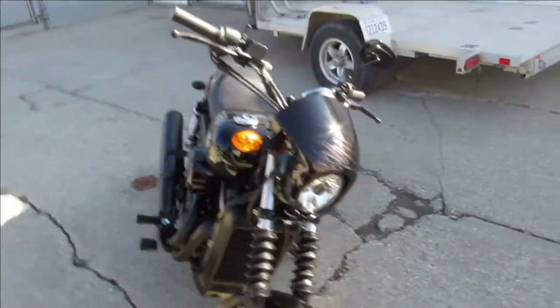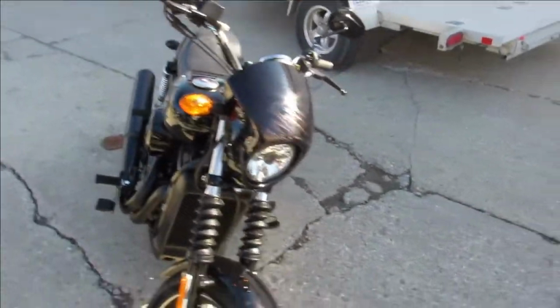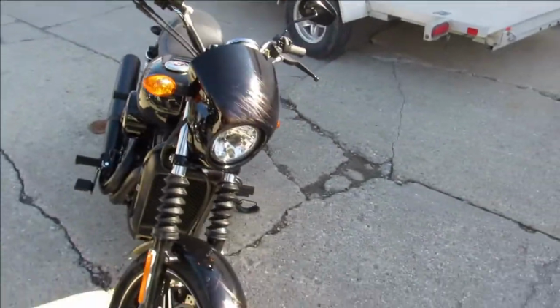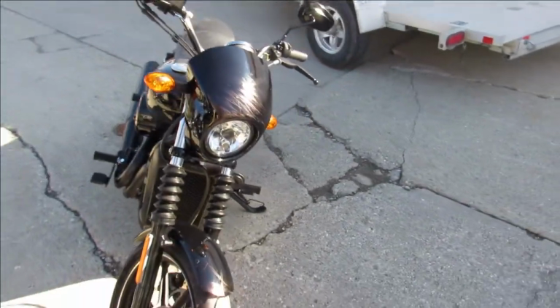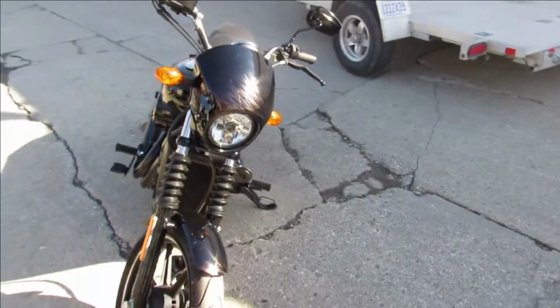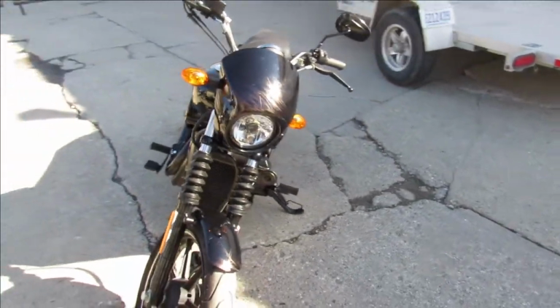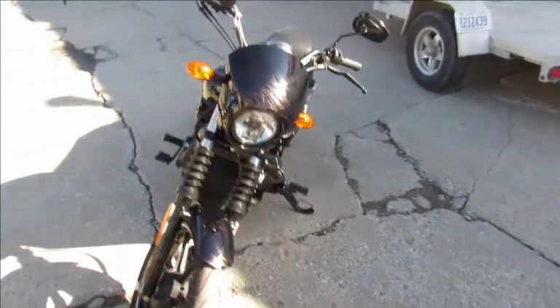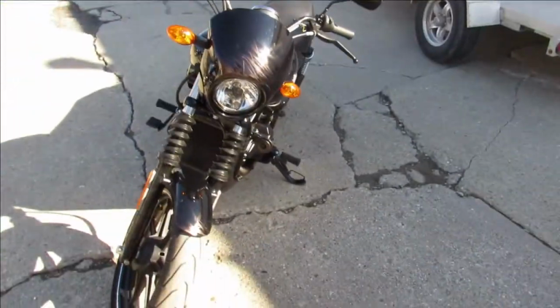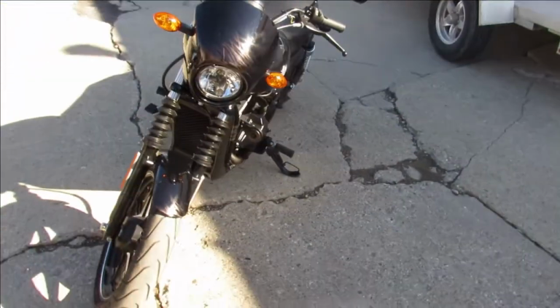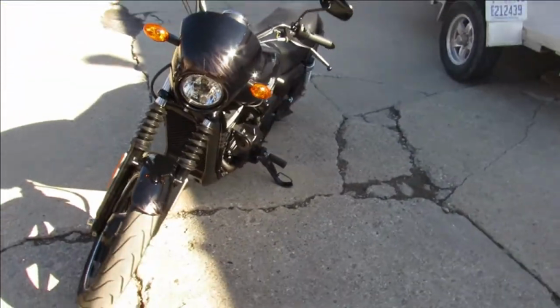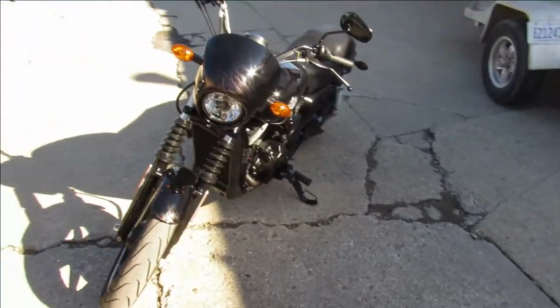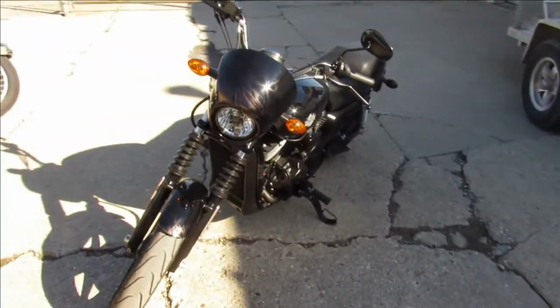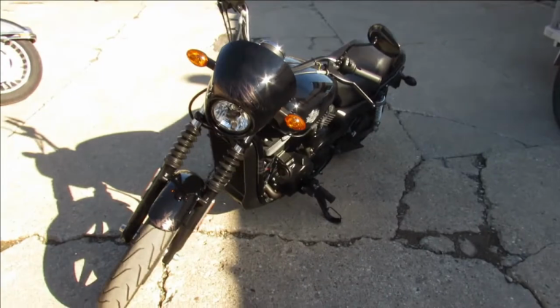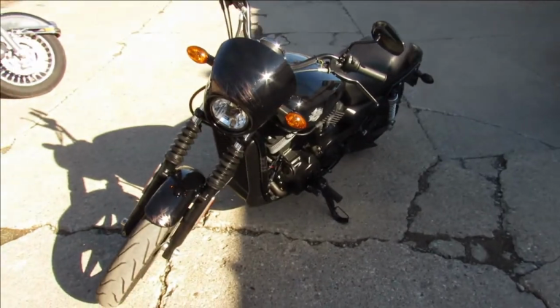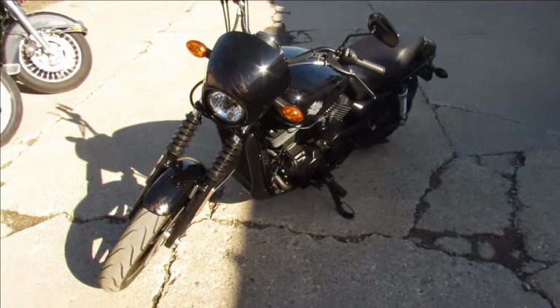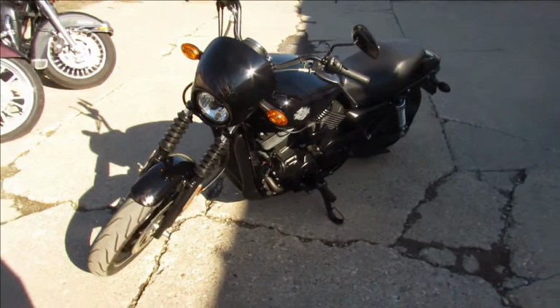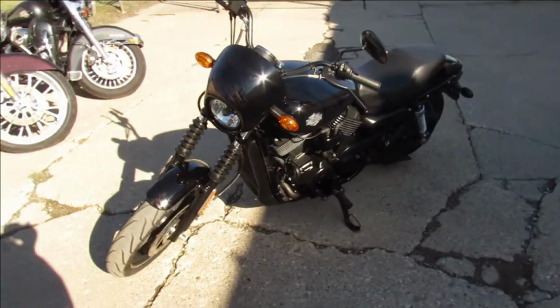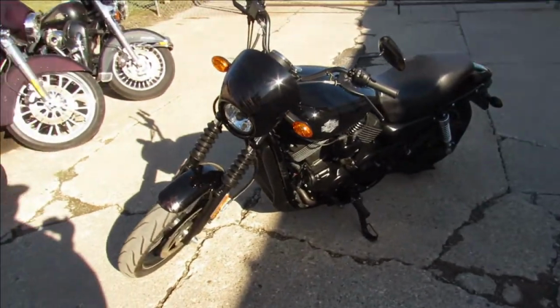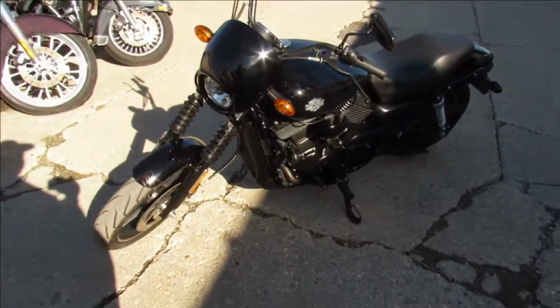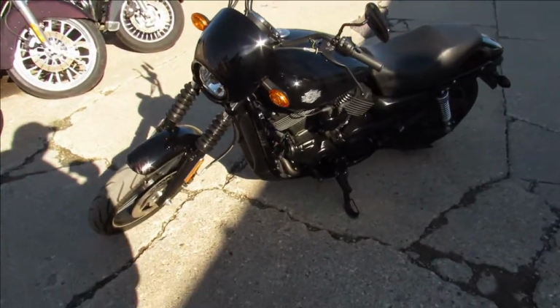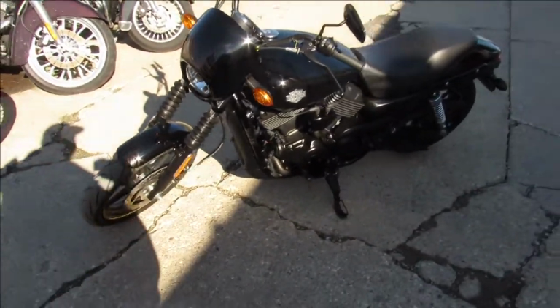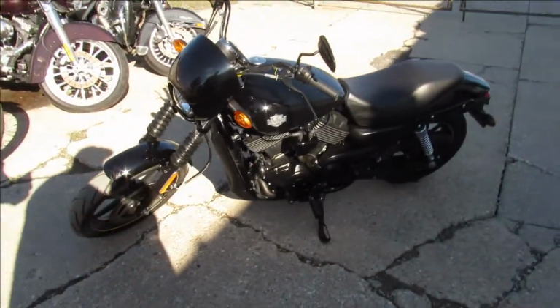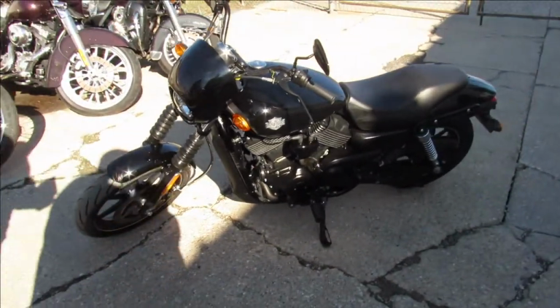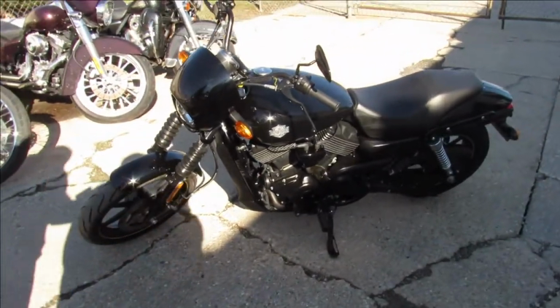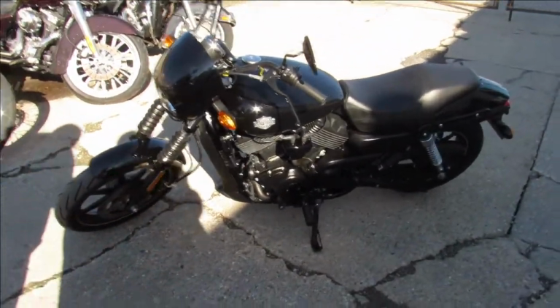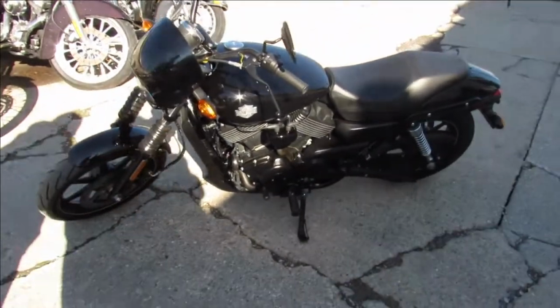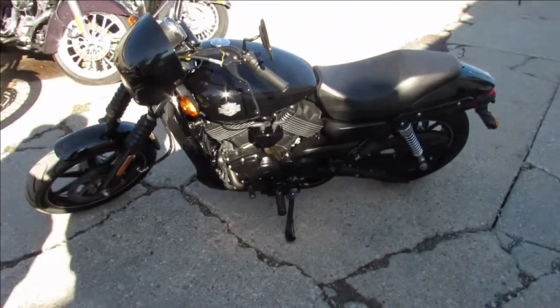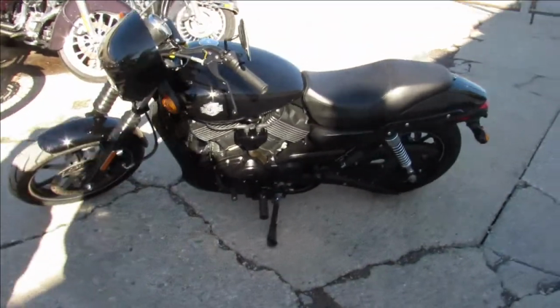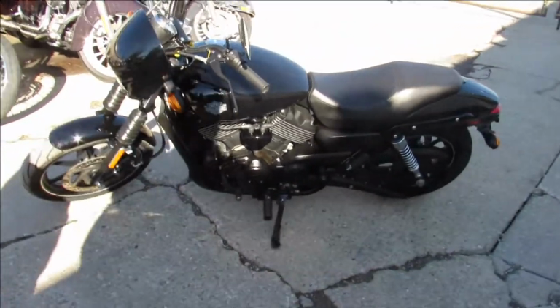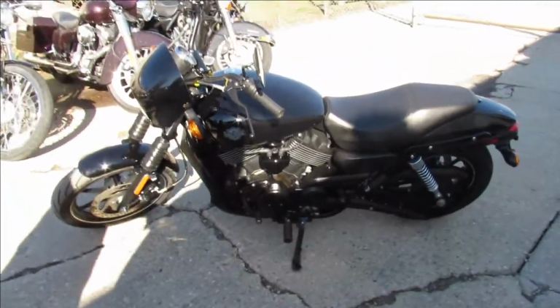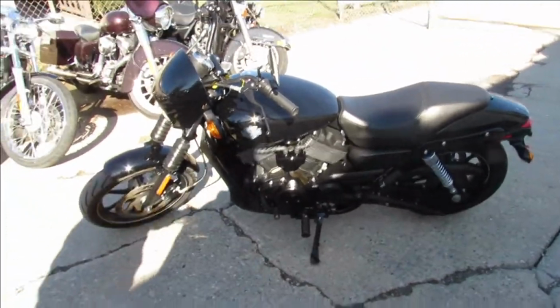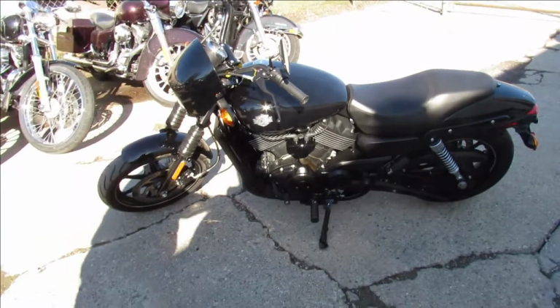All the fluids have been changed. No sense buying new — you guys can save thousands. It's a great bike for the money, guys. This one won't be here long. 2015 Street 750.